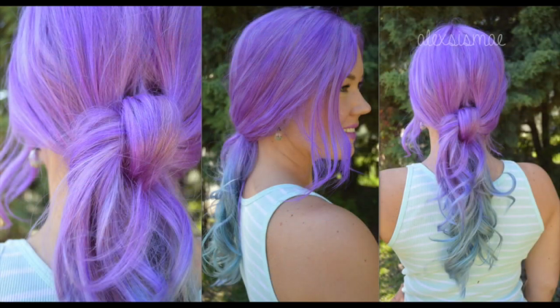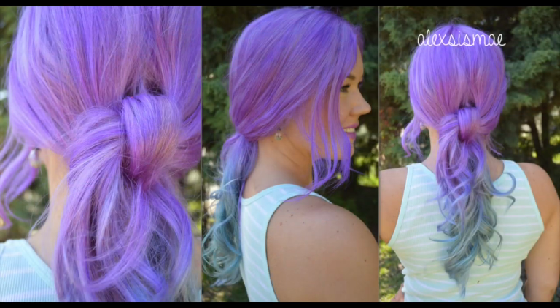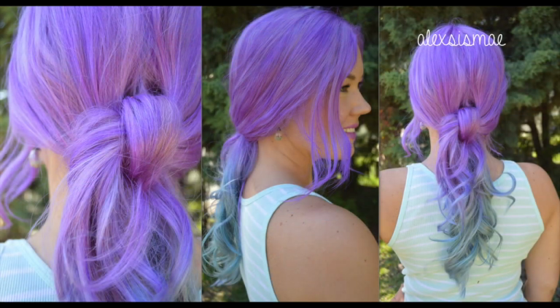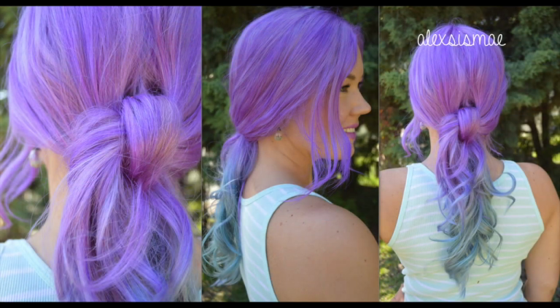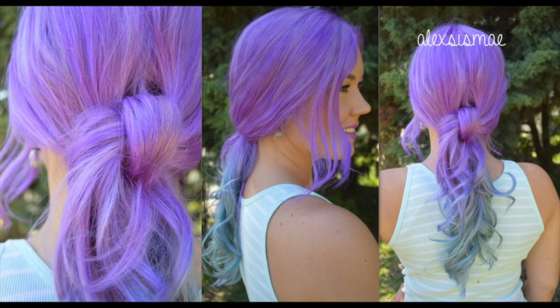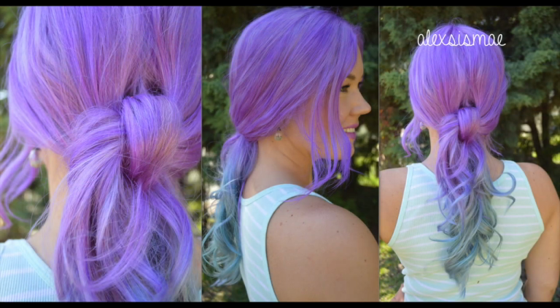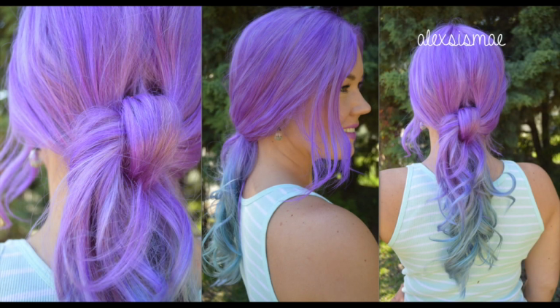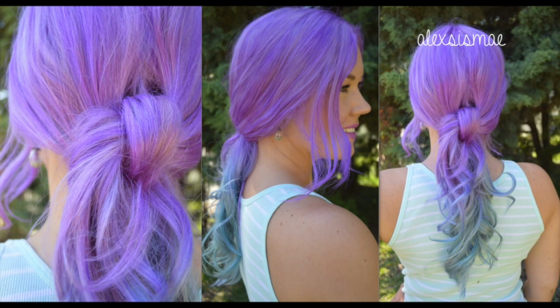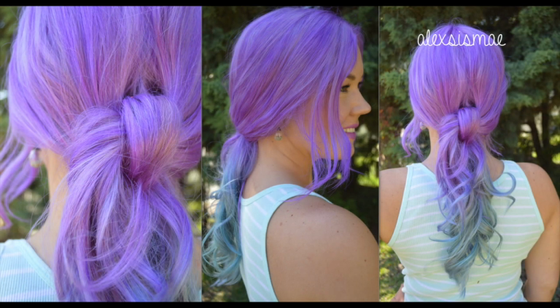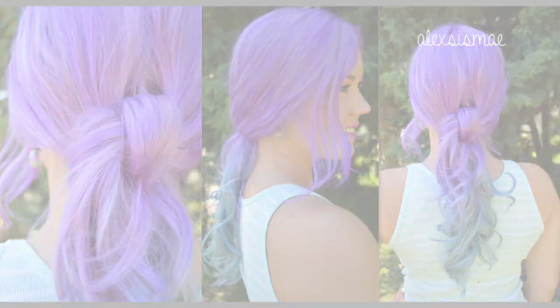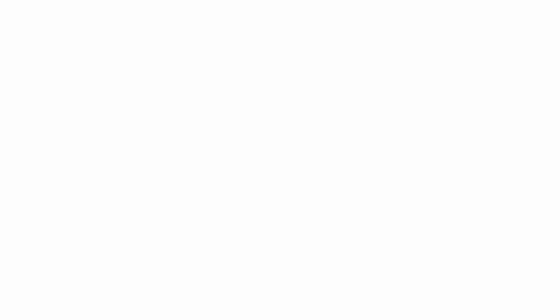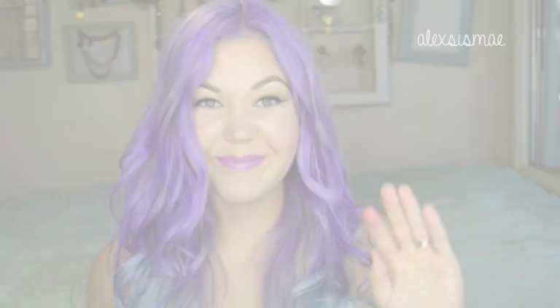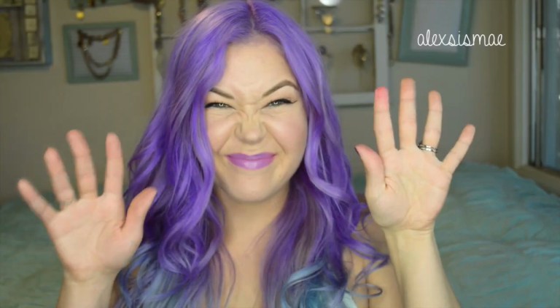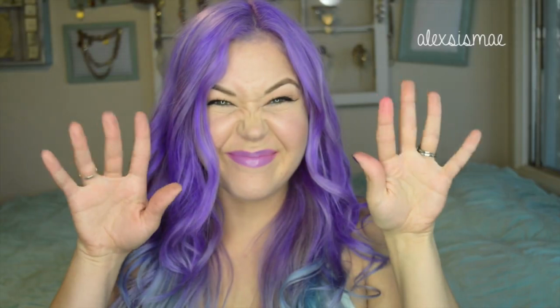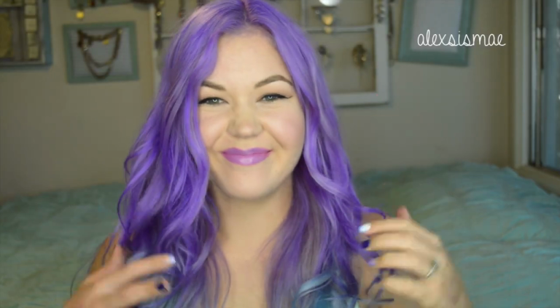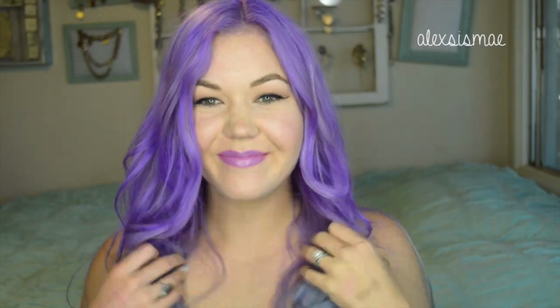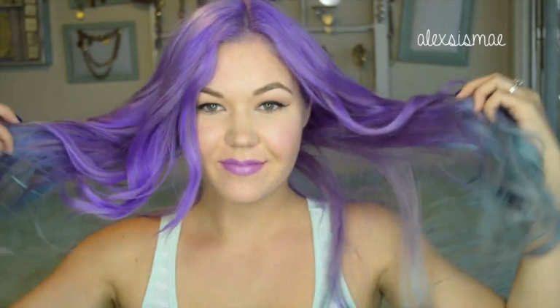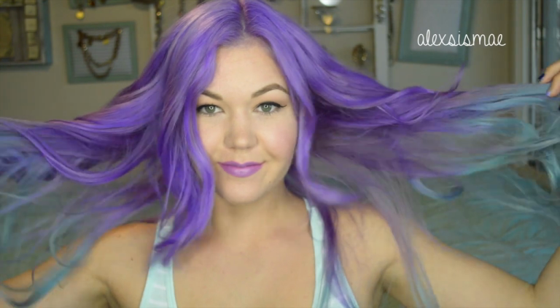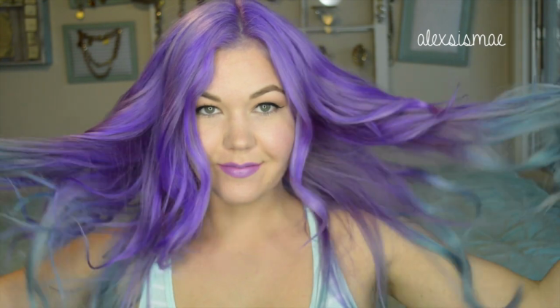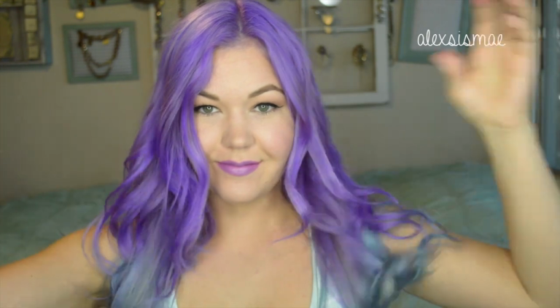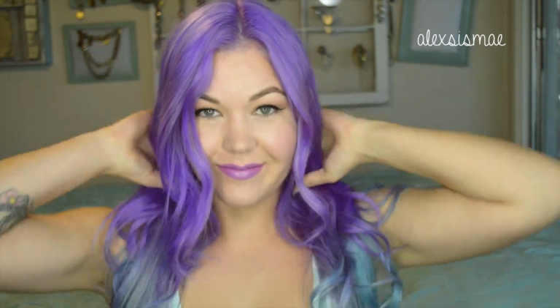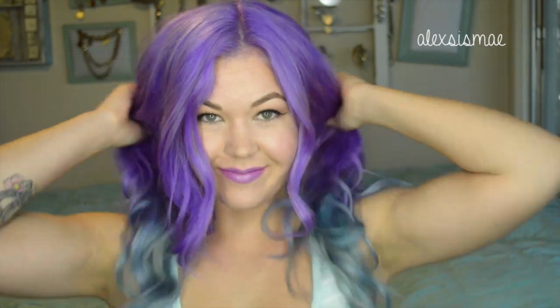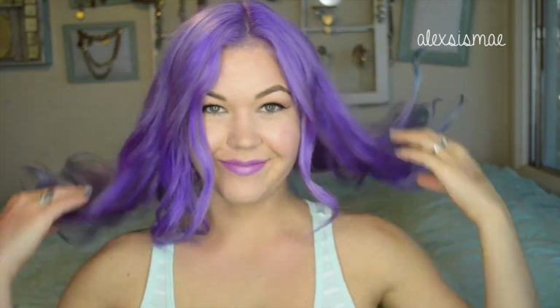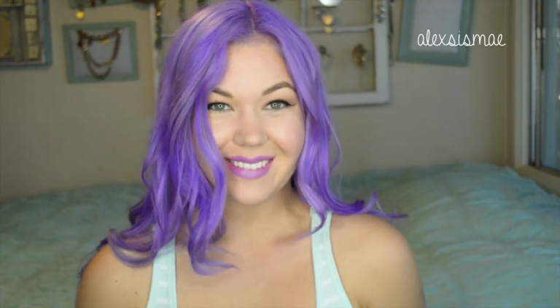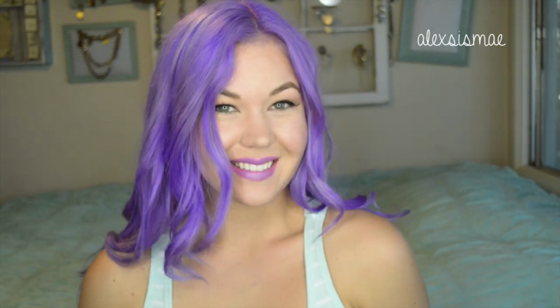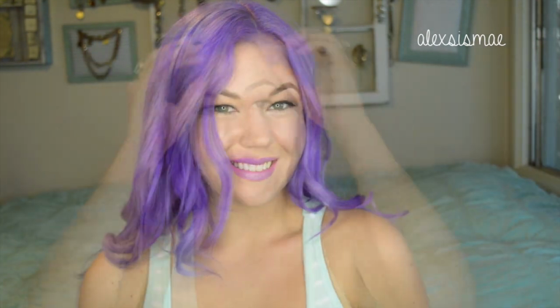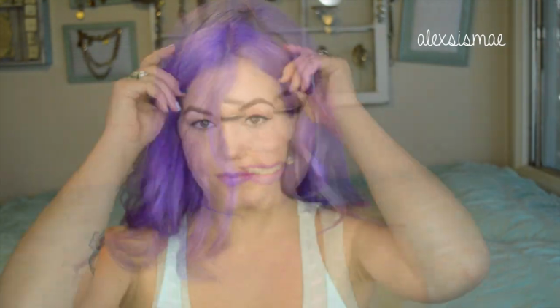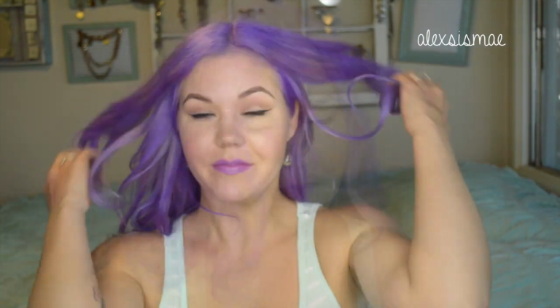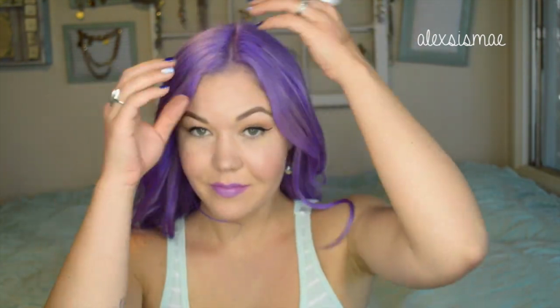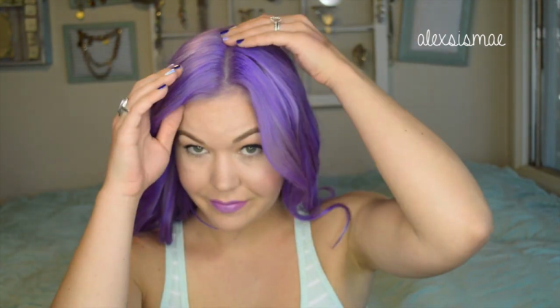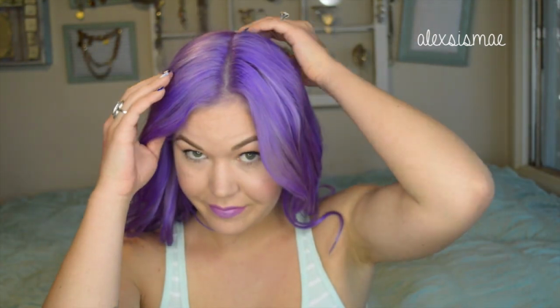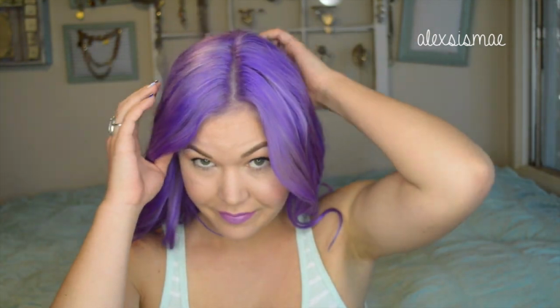Today's video is going to be the super easy knot ponytail. To start, I have already curled my hair — I will put a link down below to show you how to do that.